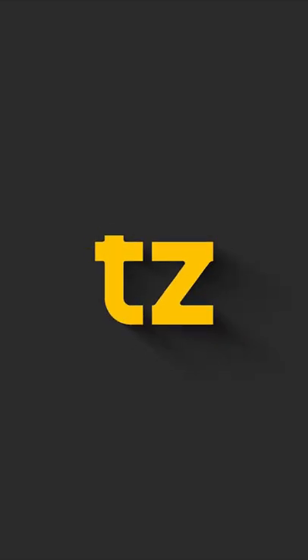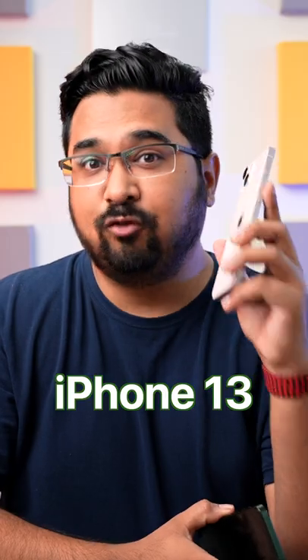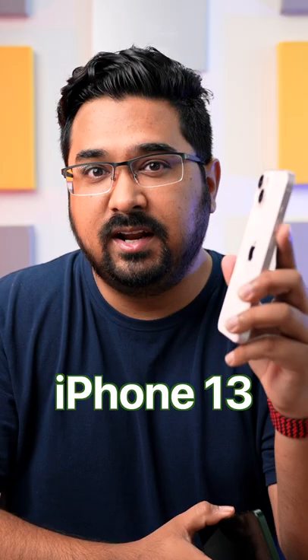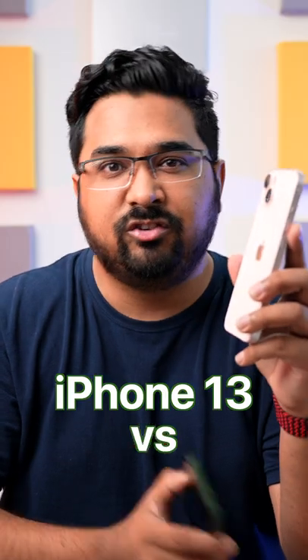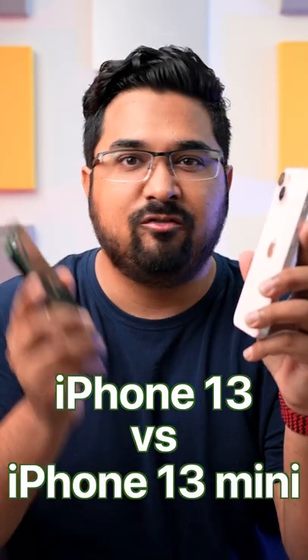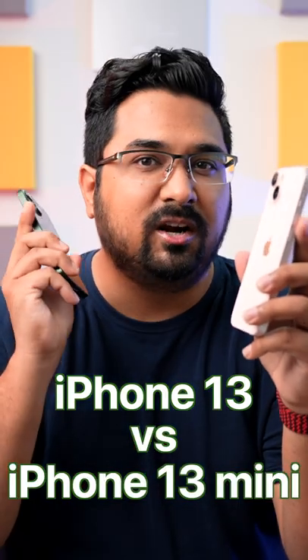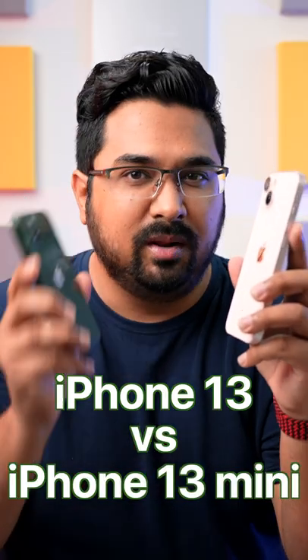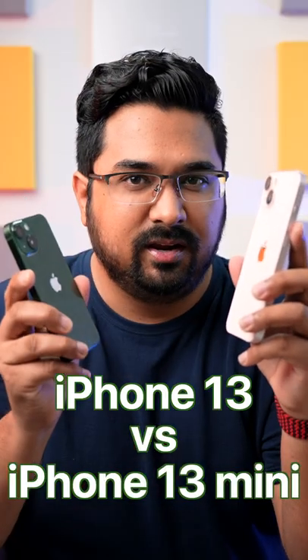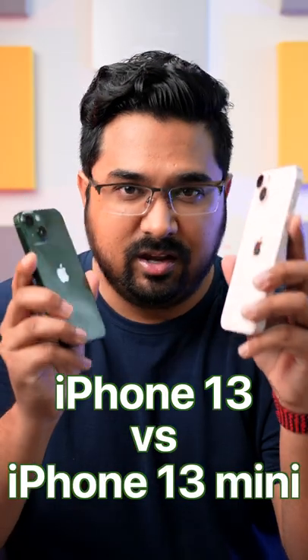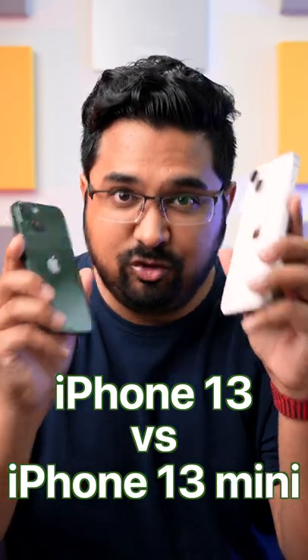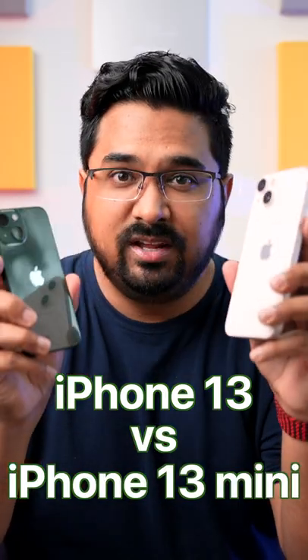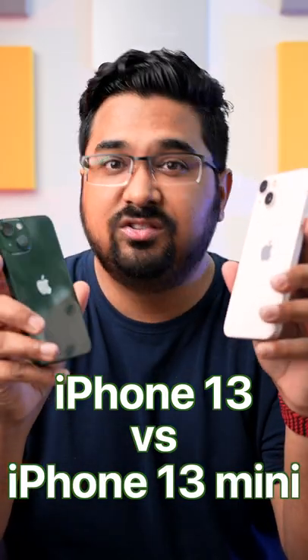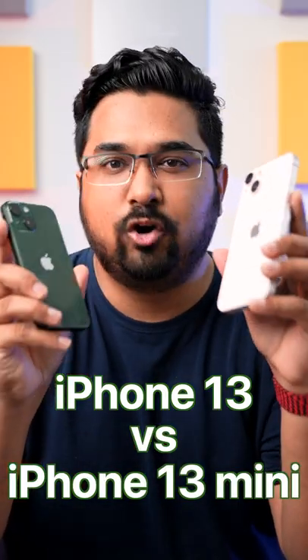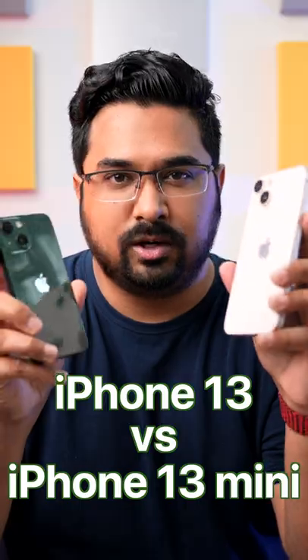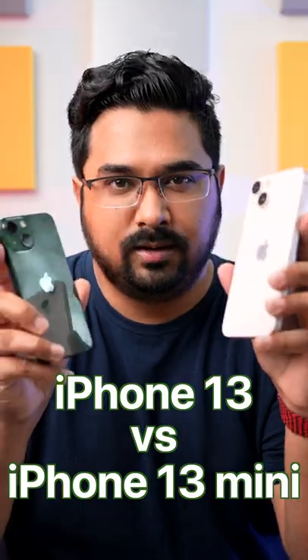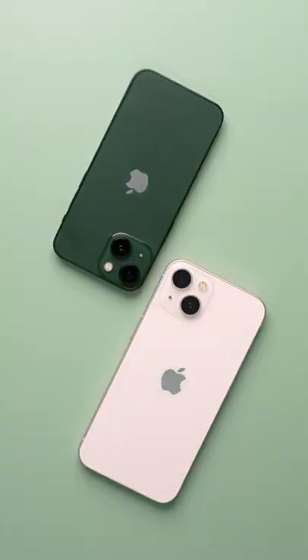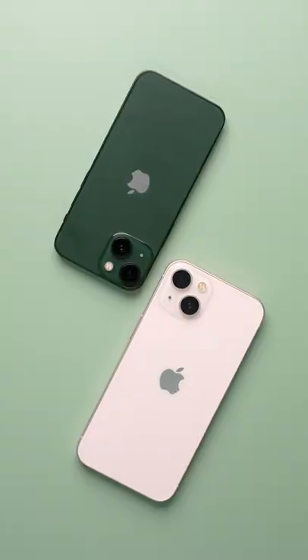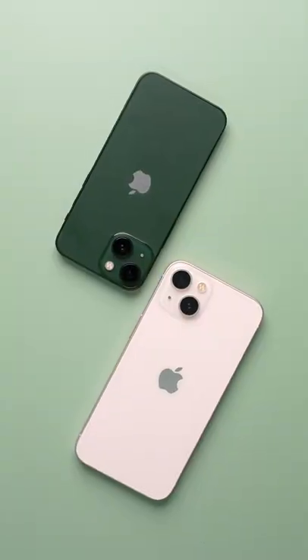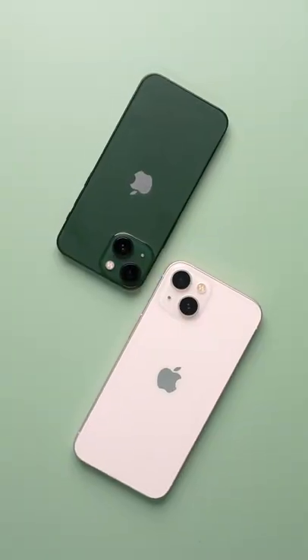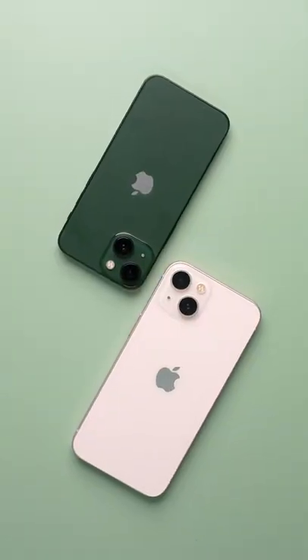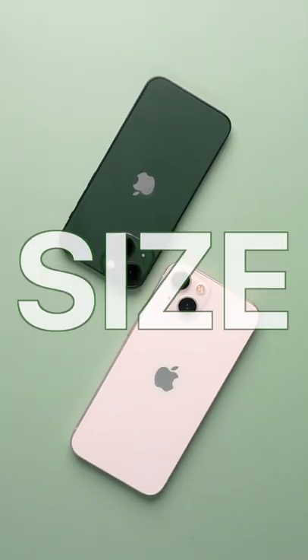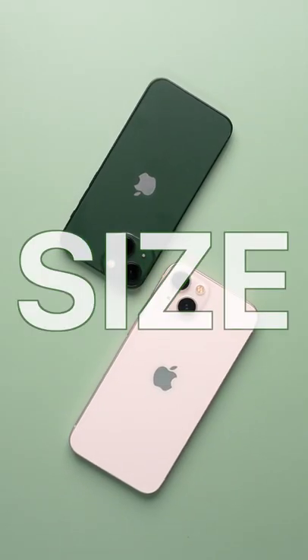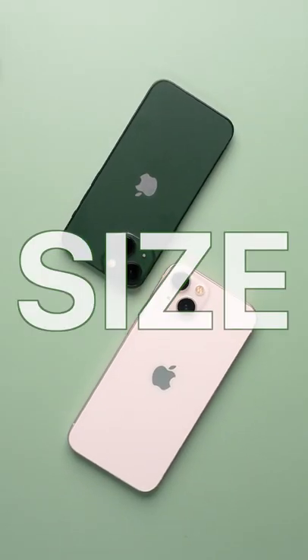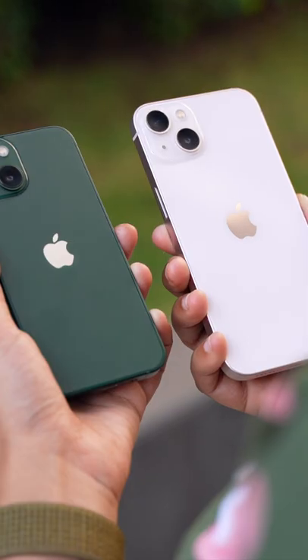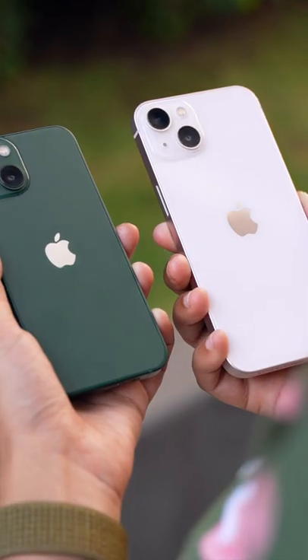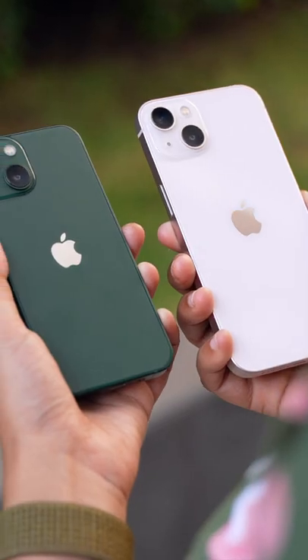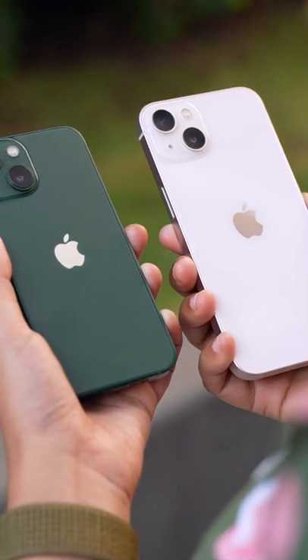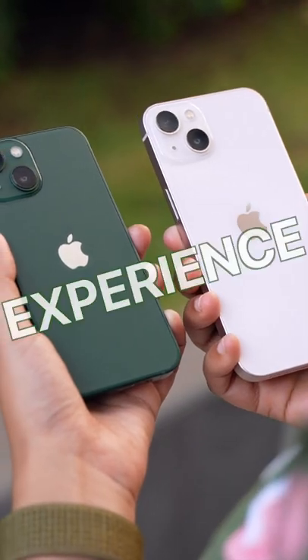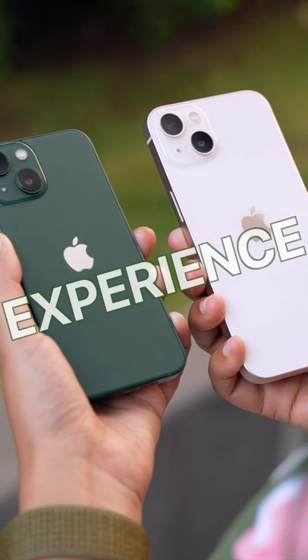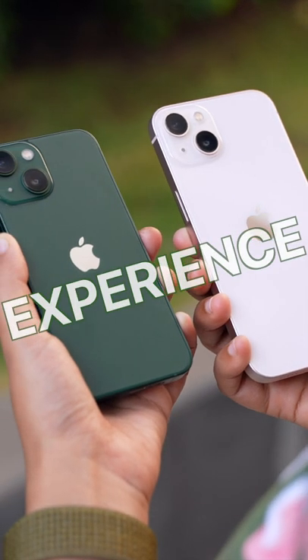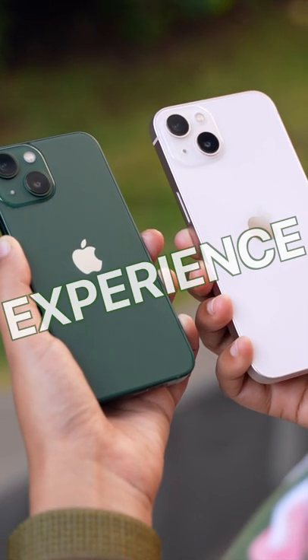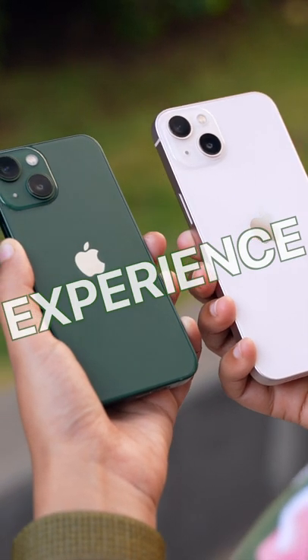iPhone 13 vs iPhone 13 mini — which of these is the right option? We will be focusing on the differences due to their size and the overall experience of using both these phones.